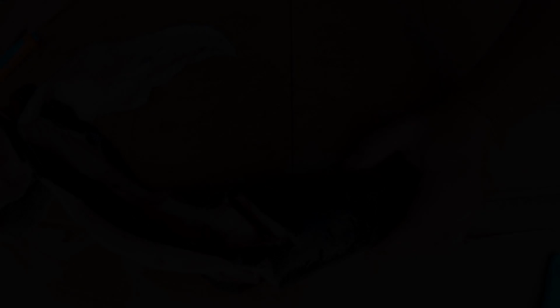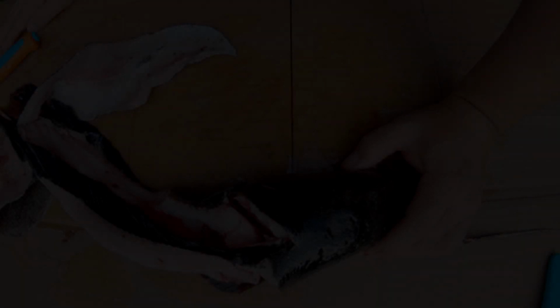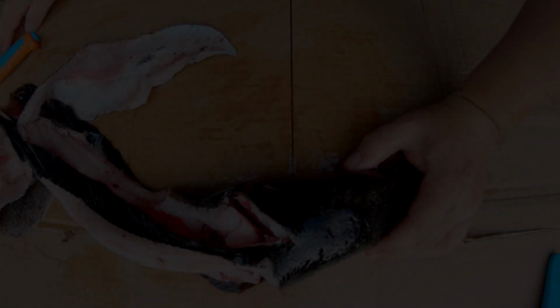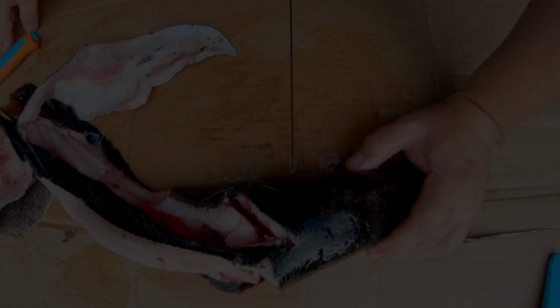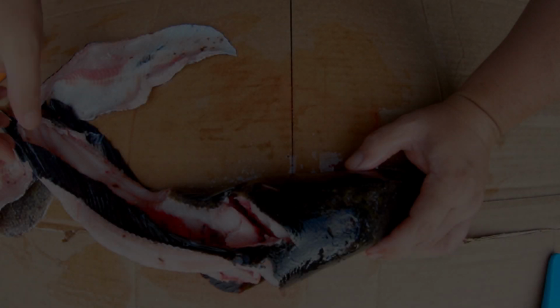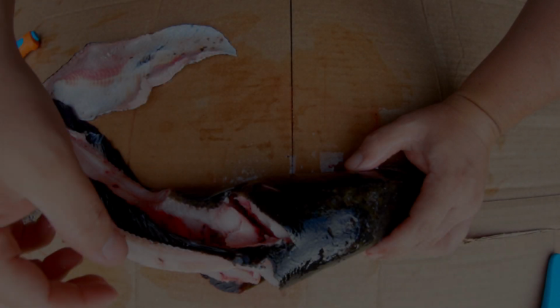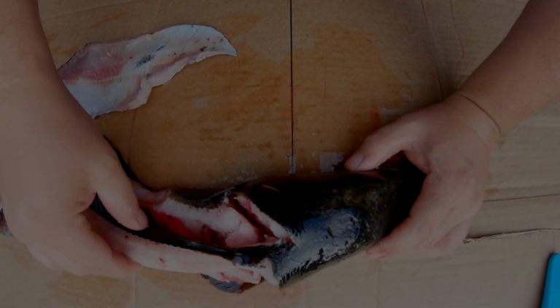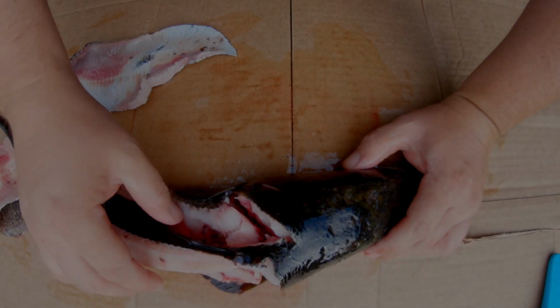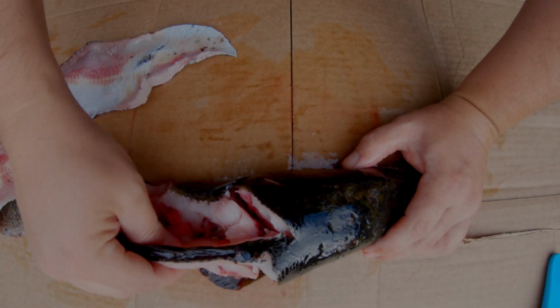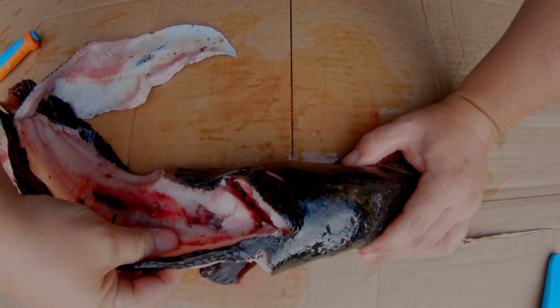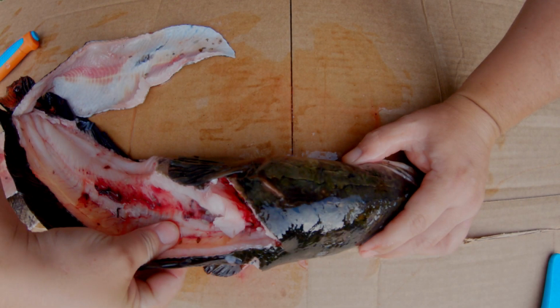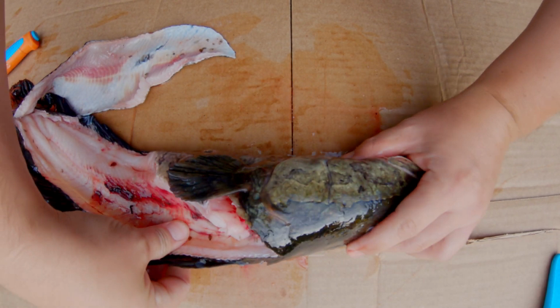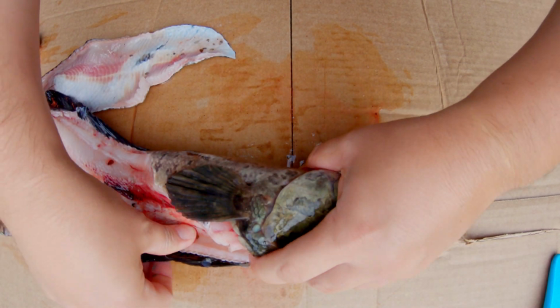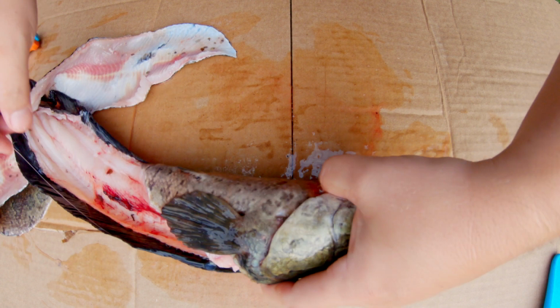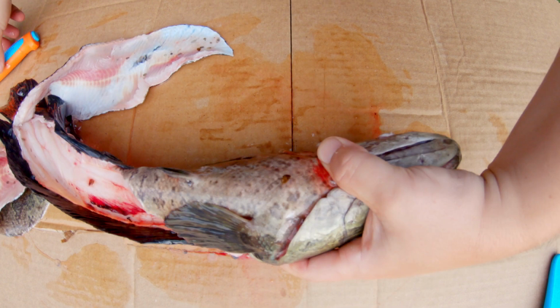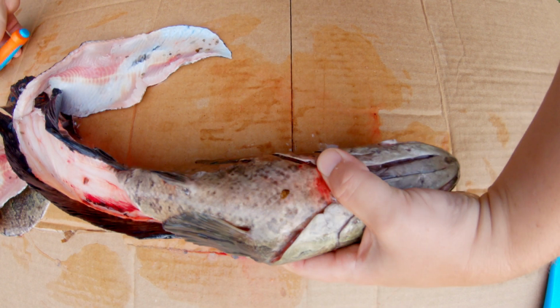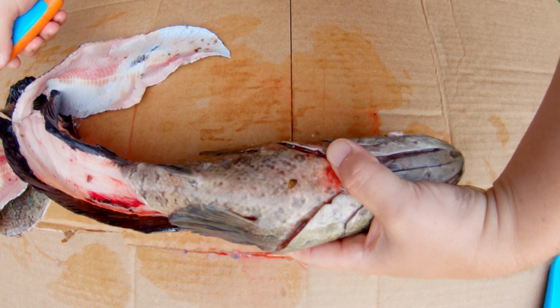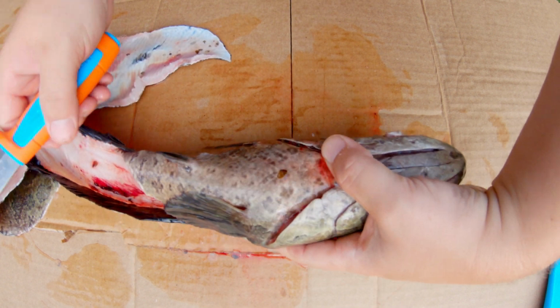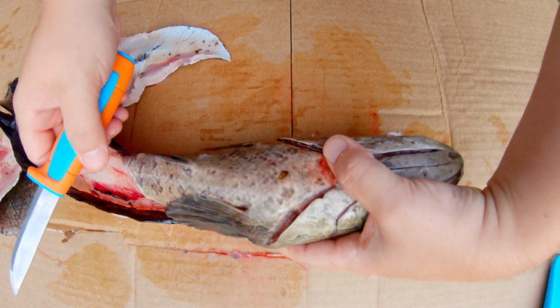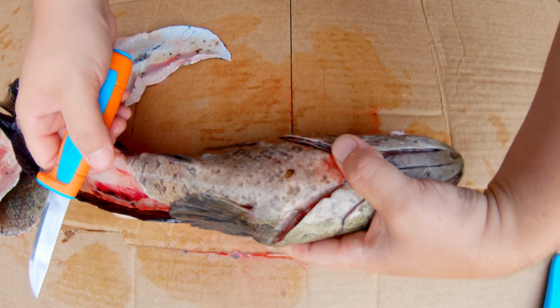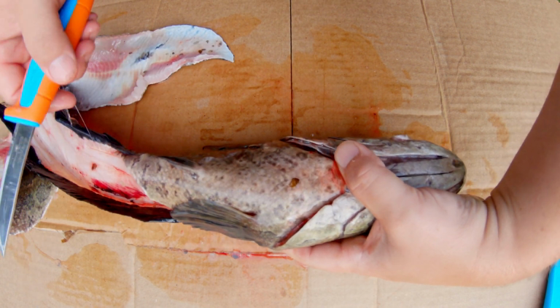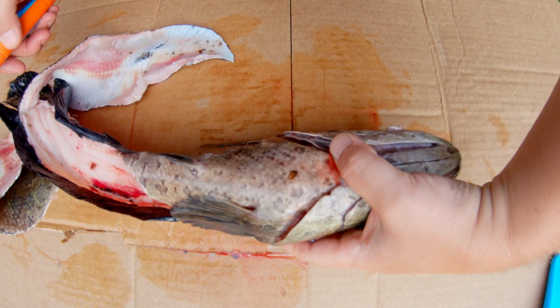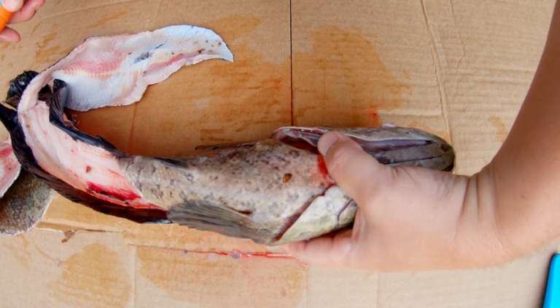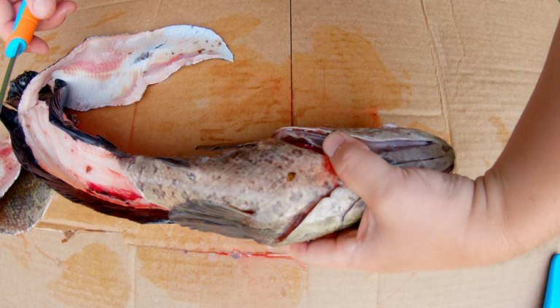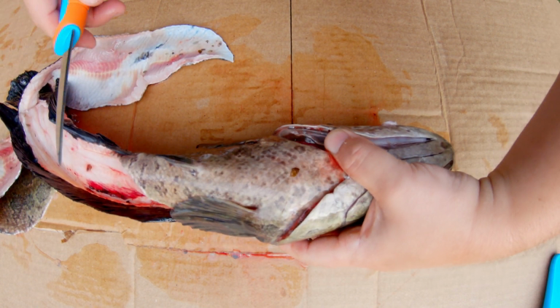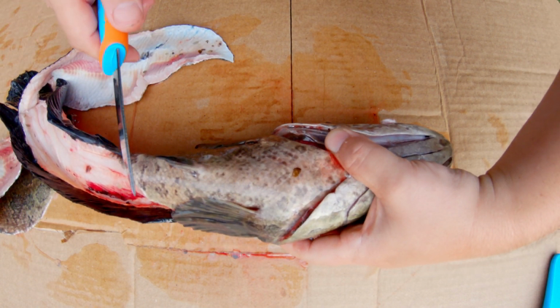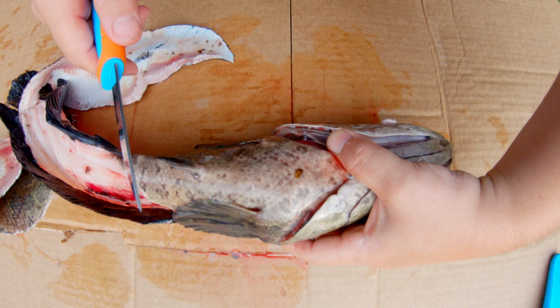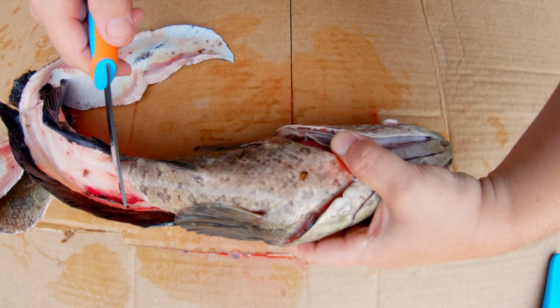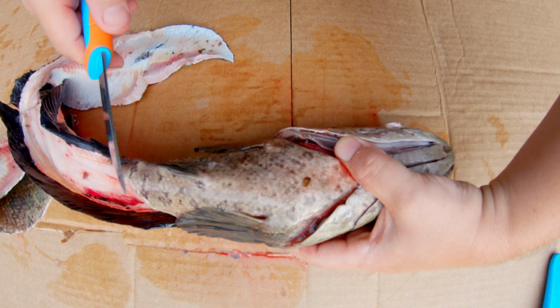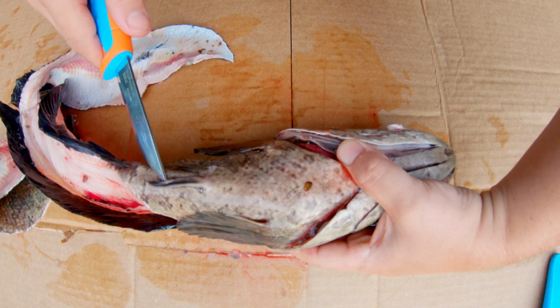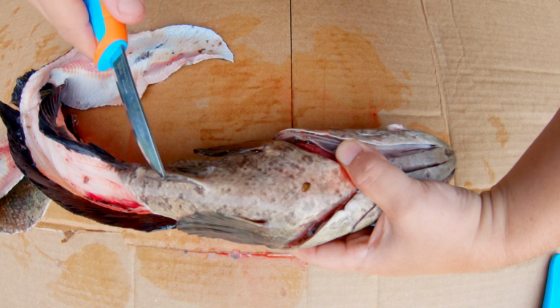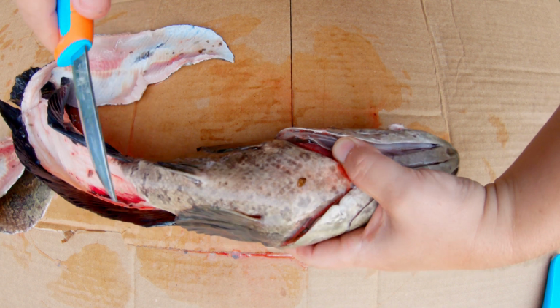Hey, what's up YouTube. Today I'm checking the stomach contents of some snakeheads I caught the other day. I have seven of them here — we're gonna see what they've been eating. I think some of you guys might be interested. I'm gonna make this video short and sweet.